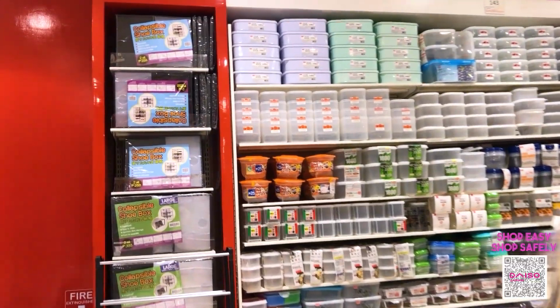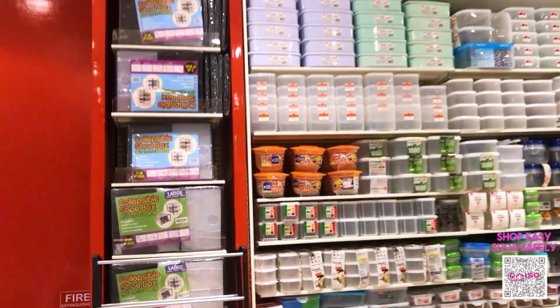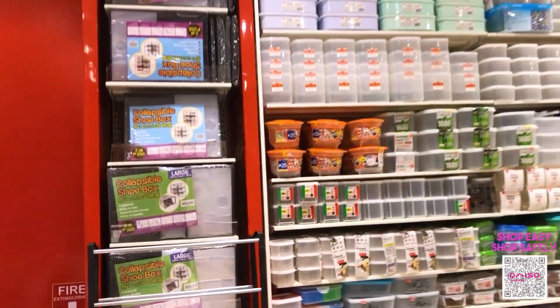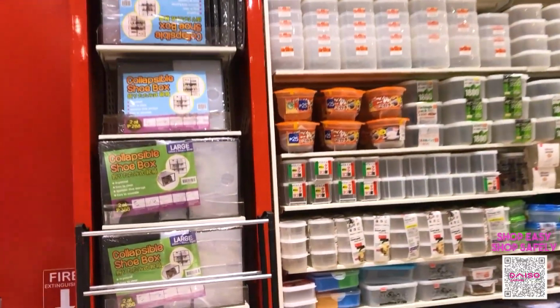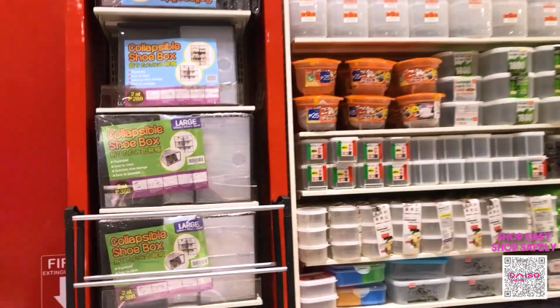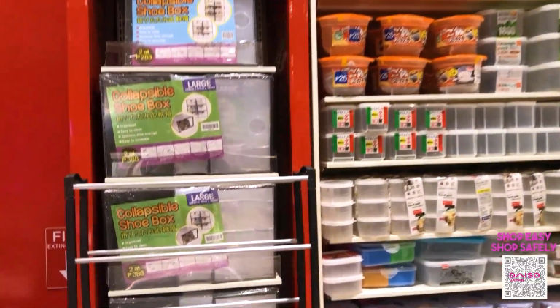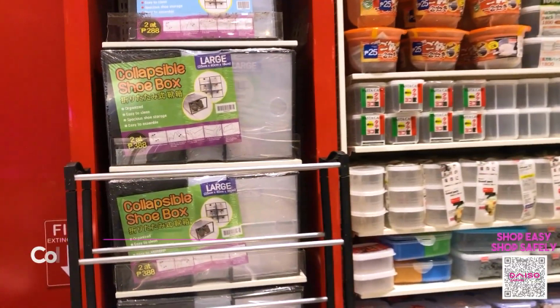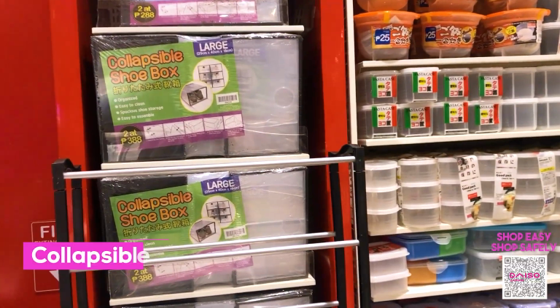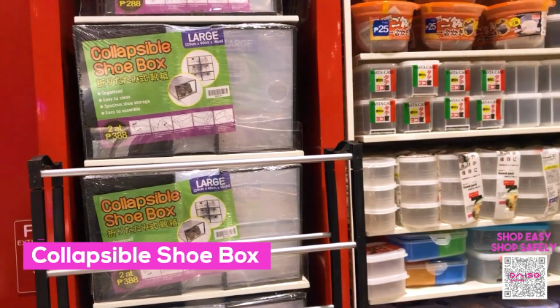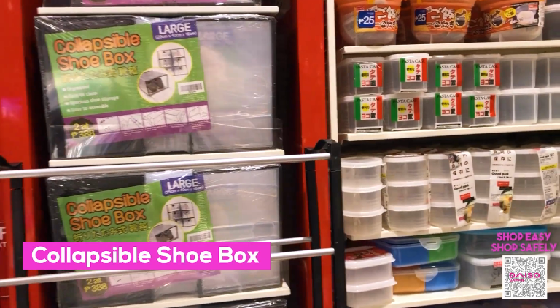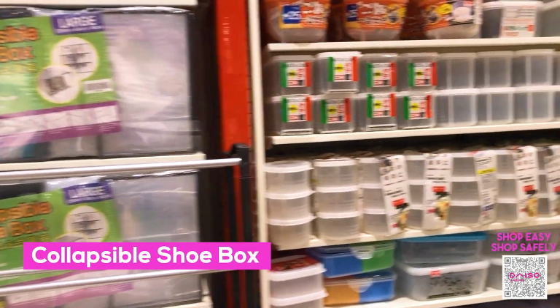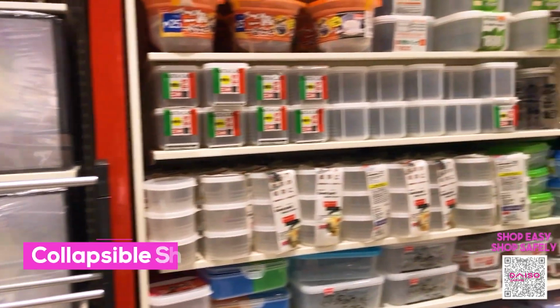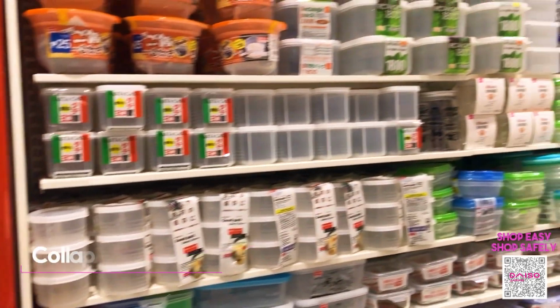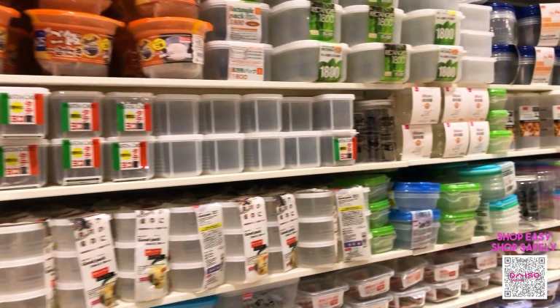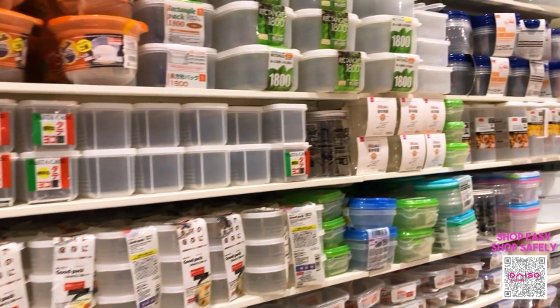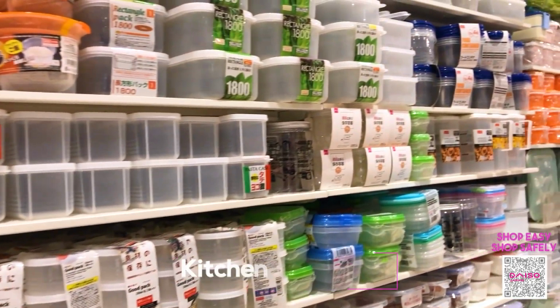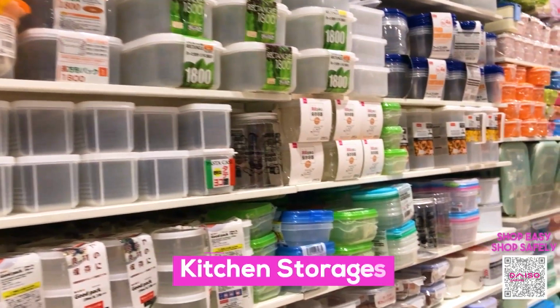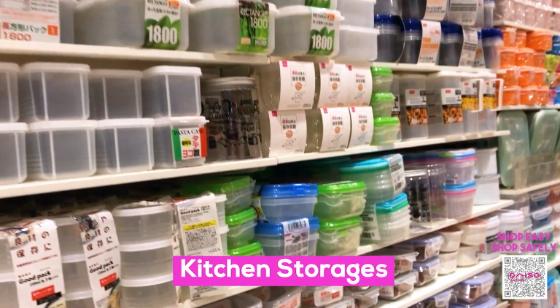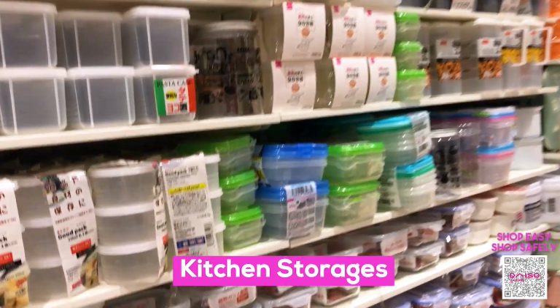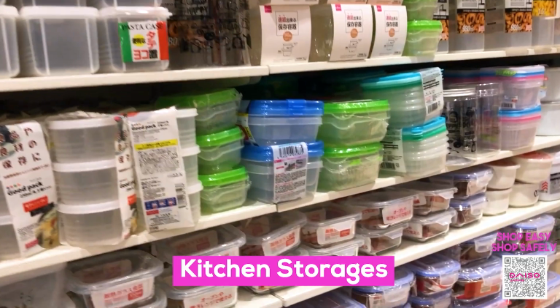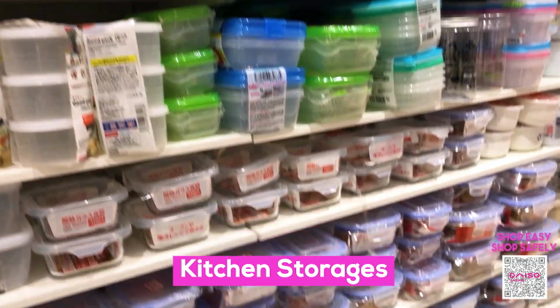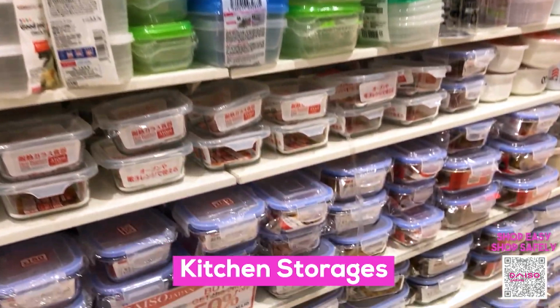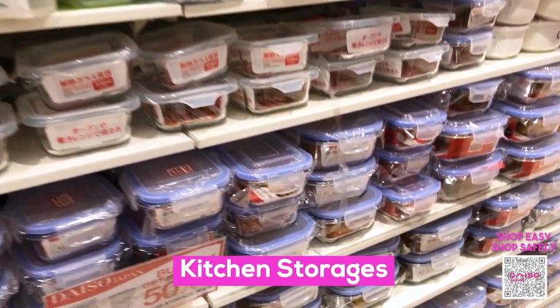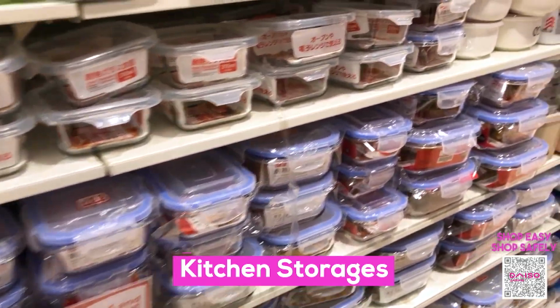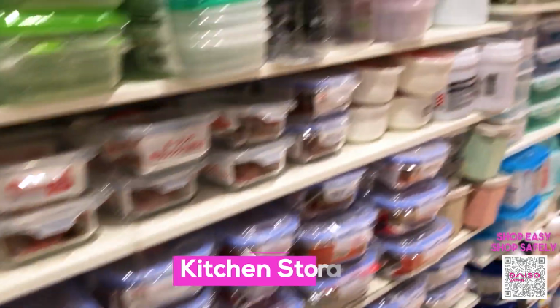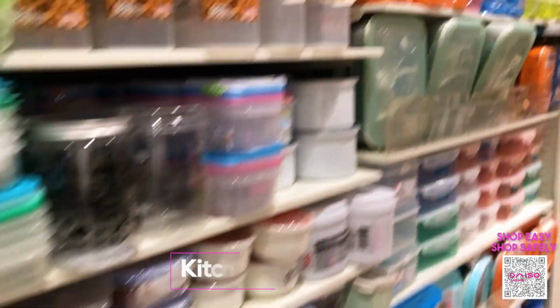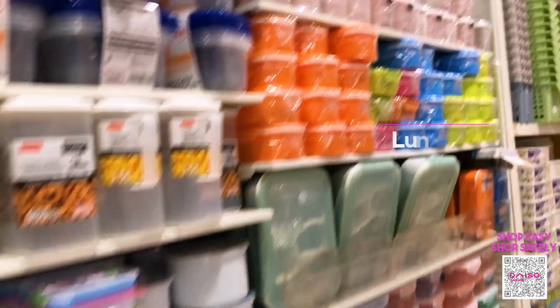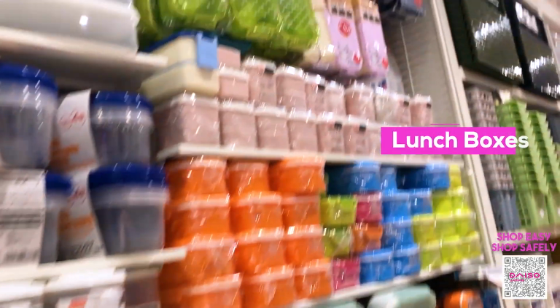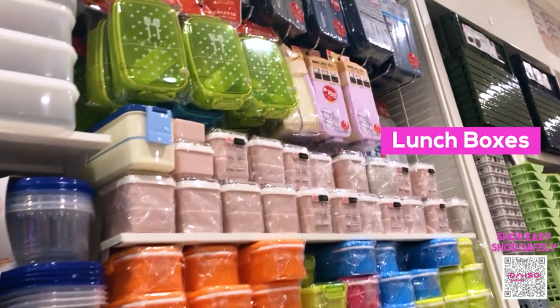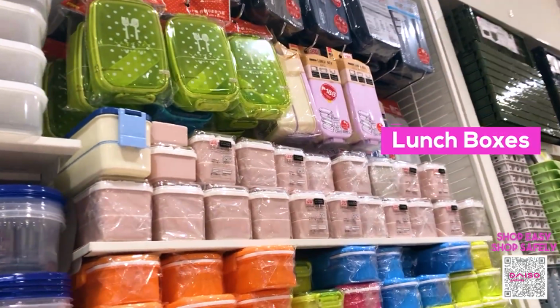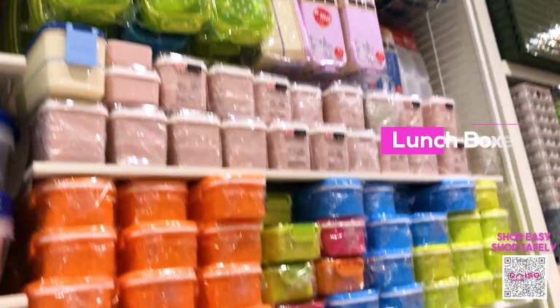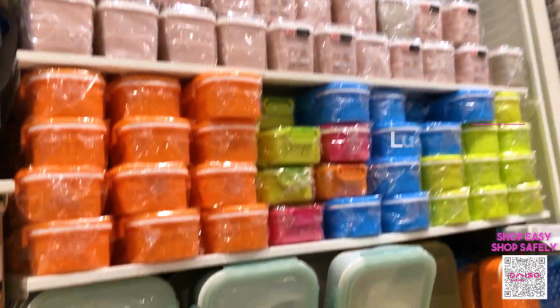First, let's check out the storage department of Taiso Japan. Over here we have collapsible shoe boxes, kitchen storage with lids, glass storages with lids, and other lunch boxes that are very kawaii.